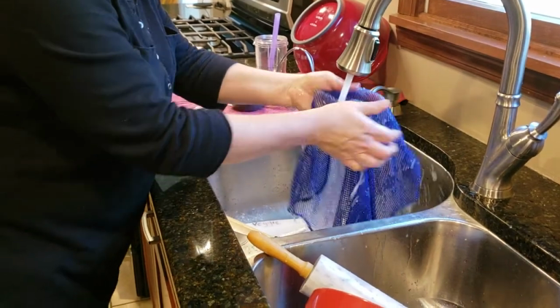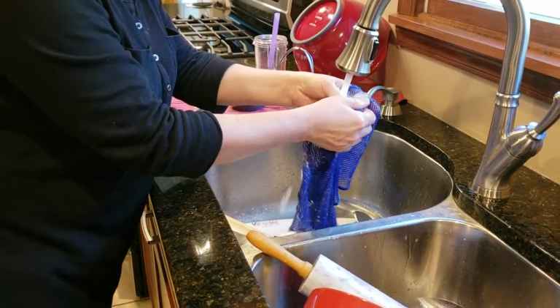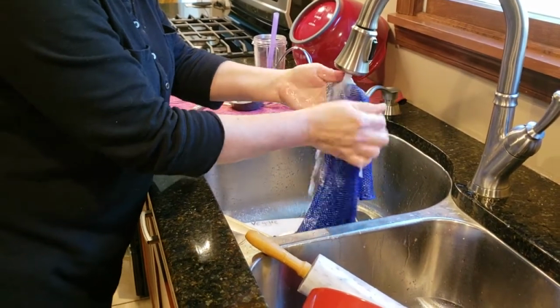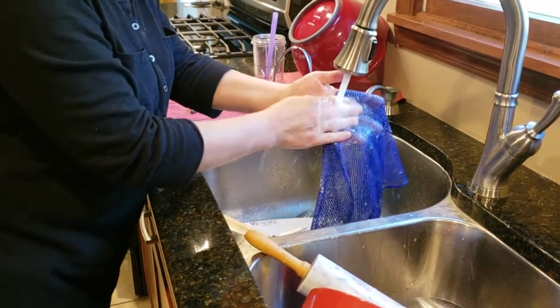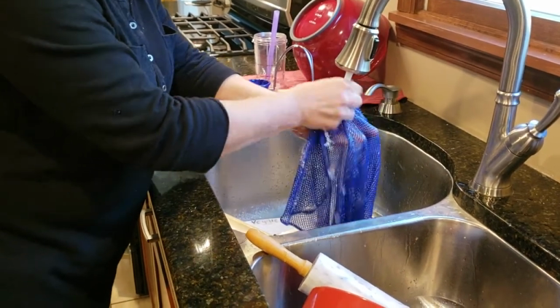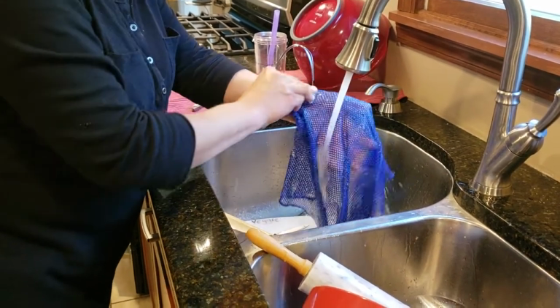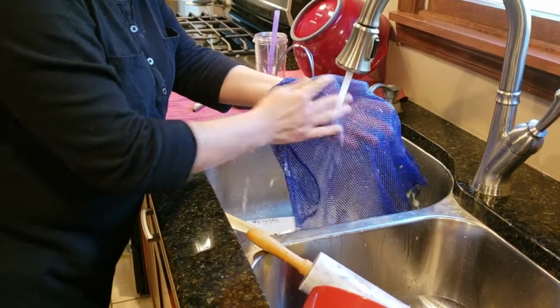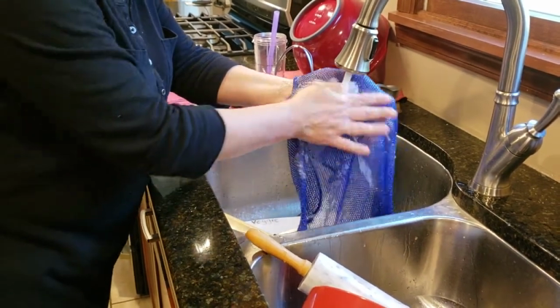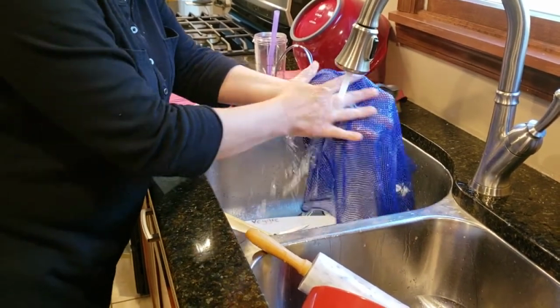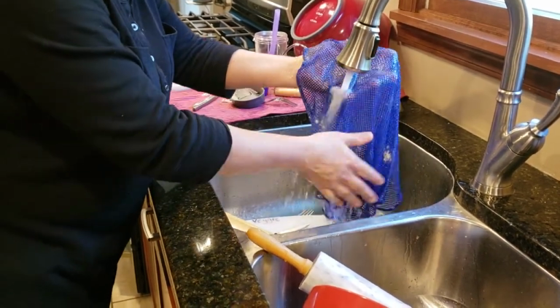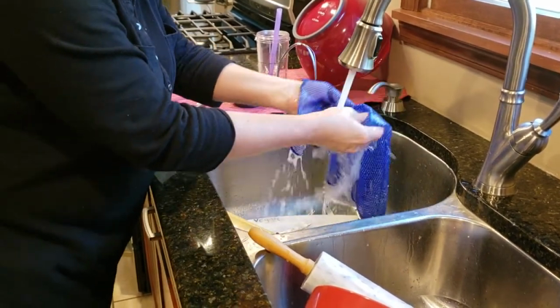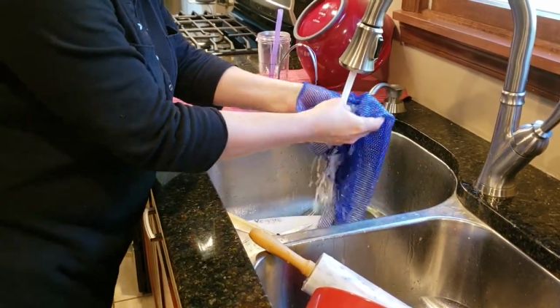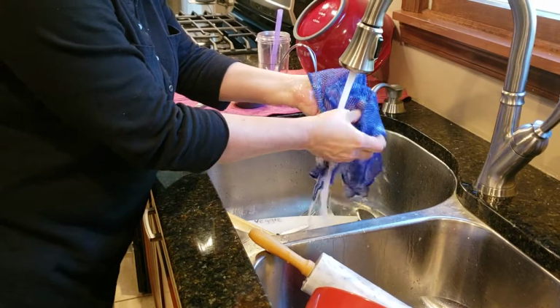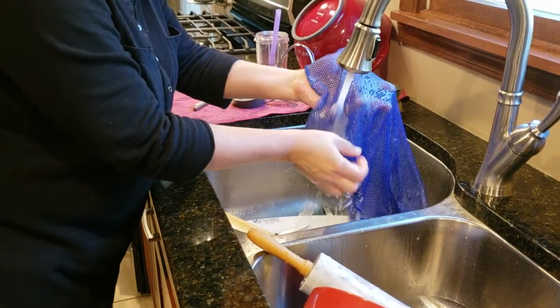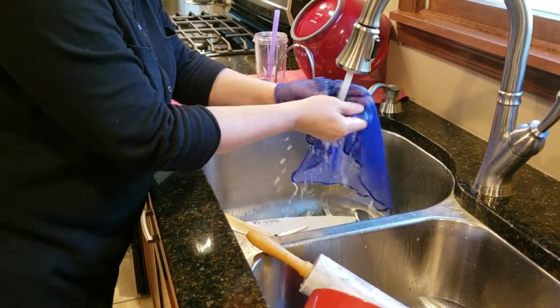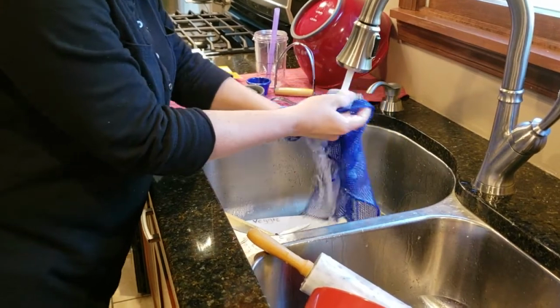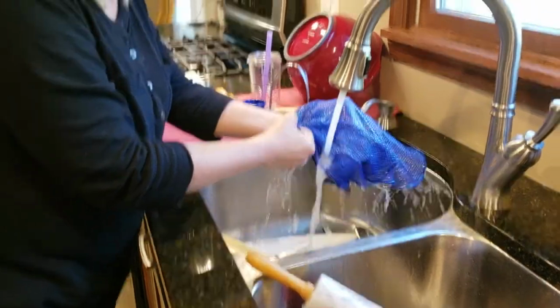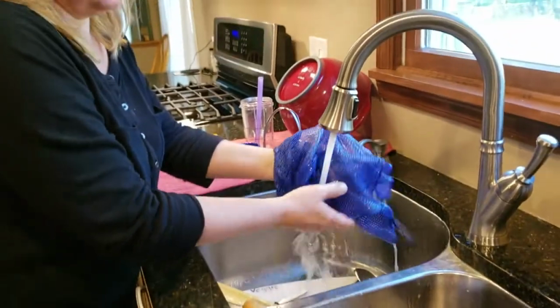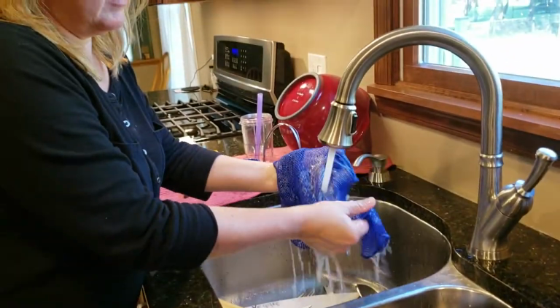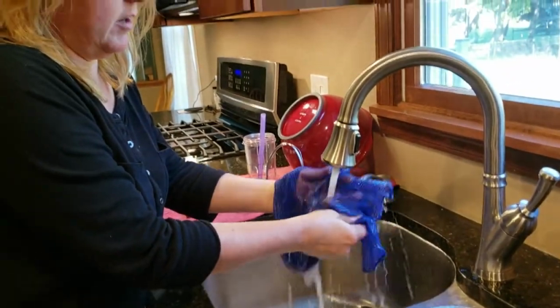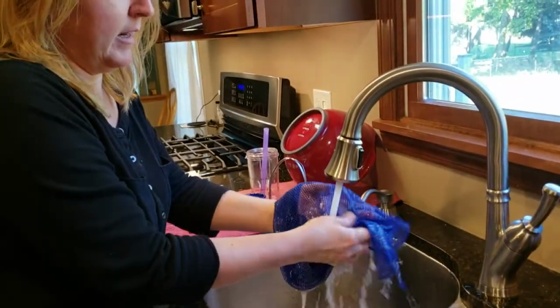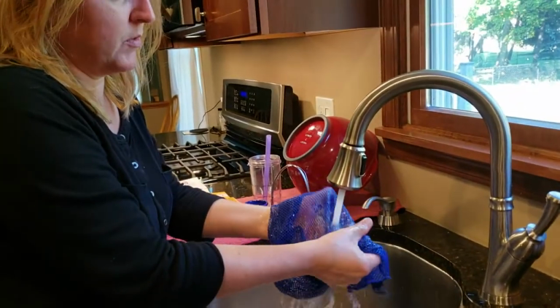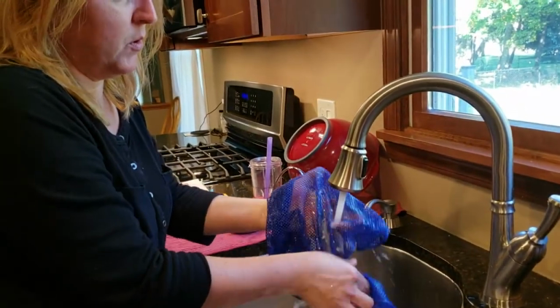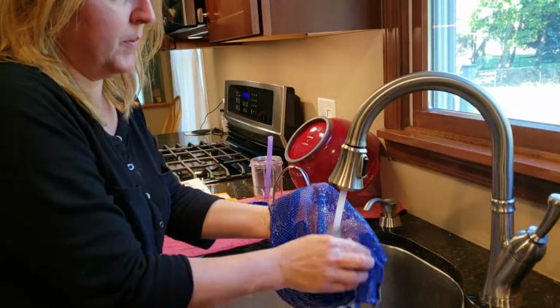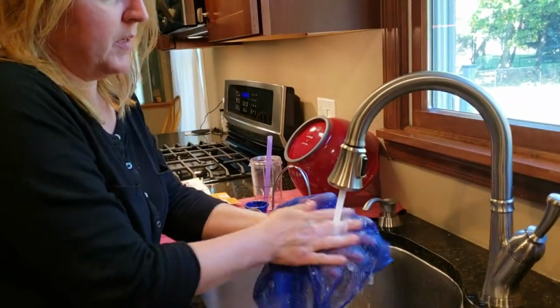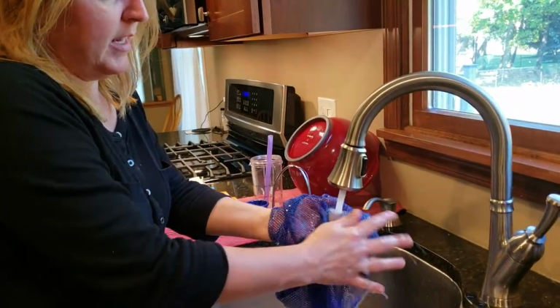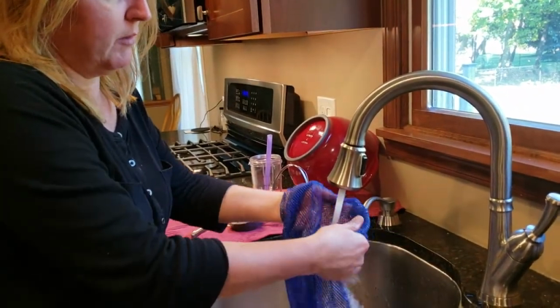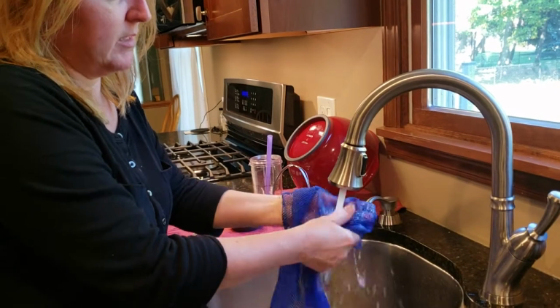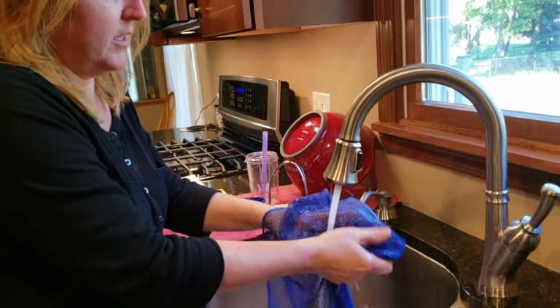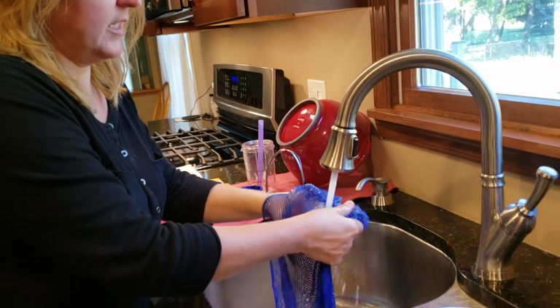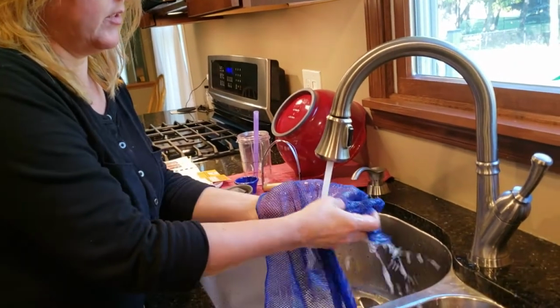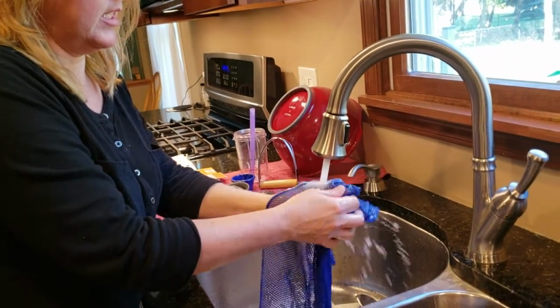This is the beauty of the holes in the net dishcloth. I love it because it washes nicely. It creates nice air pockets for the soap and everything, so you lift this out nicely.